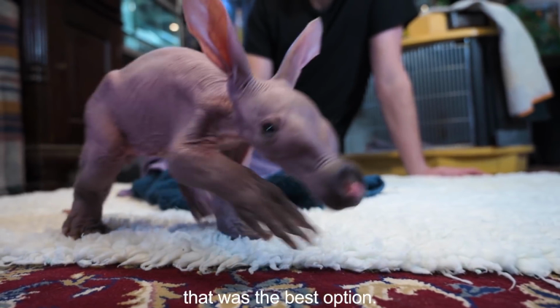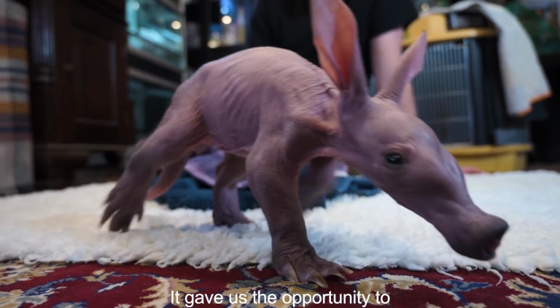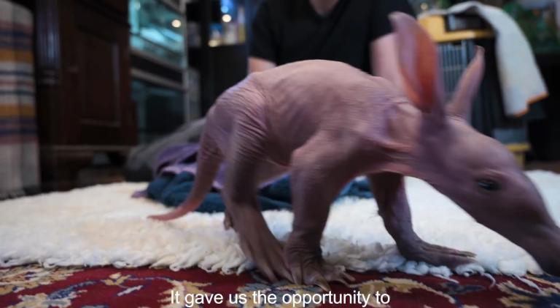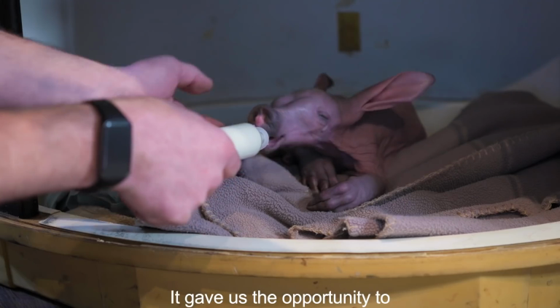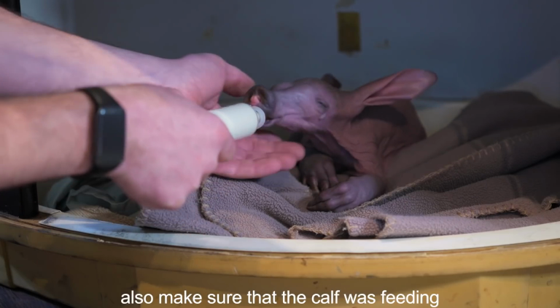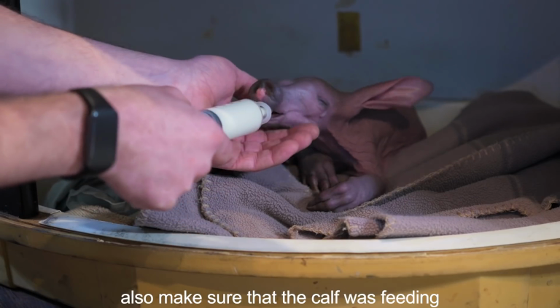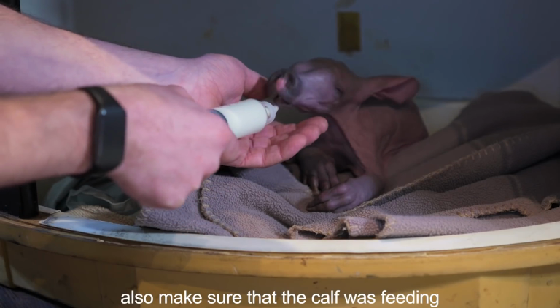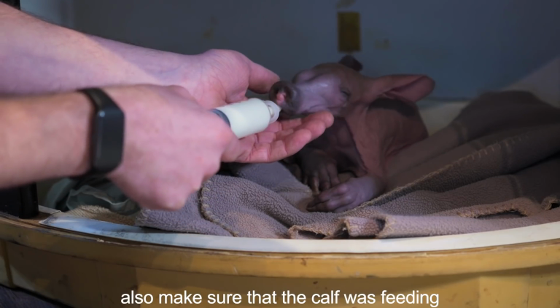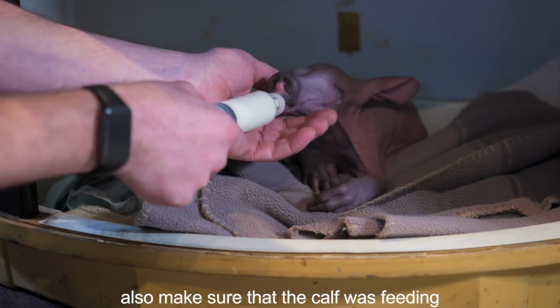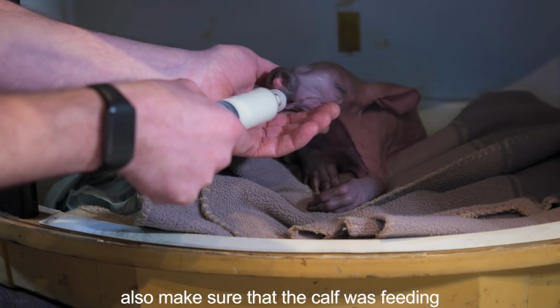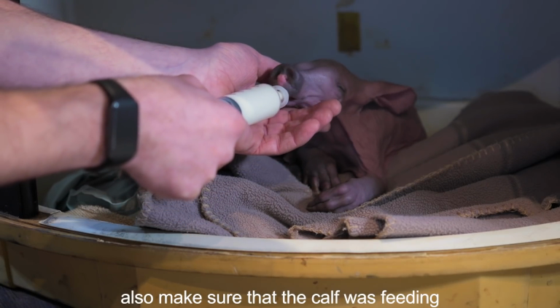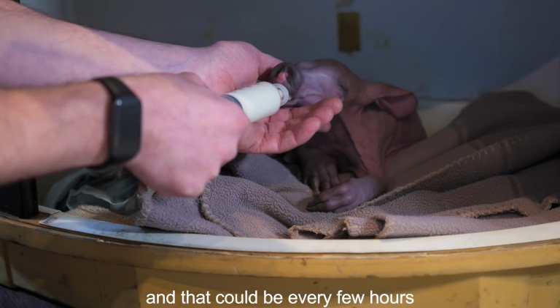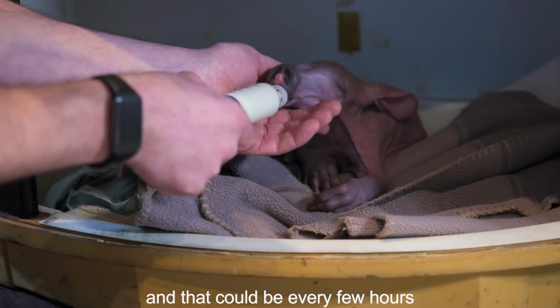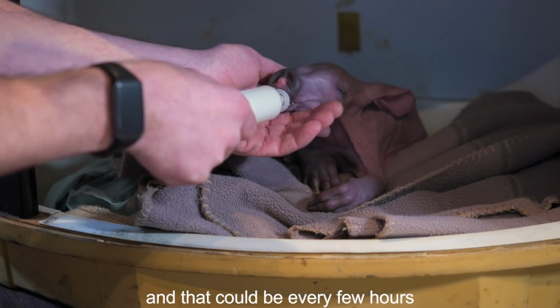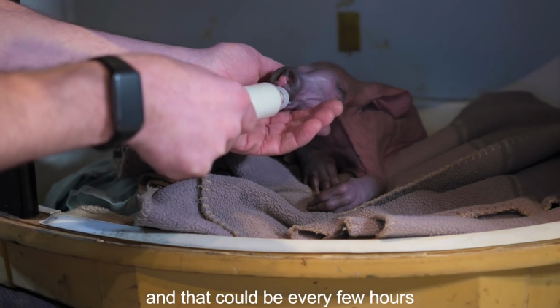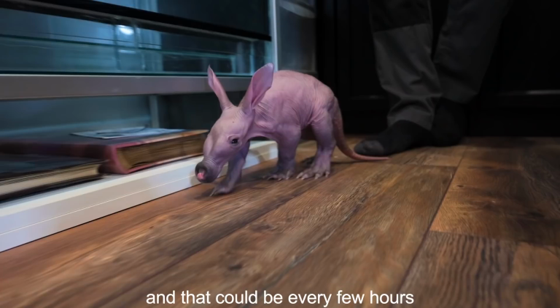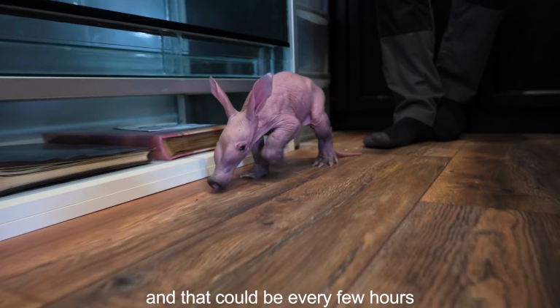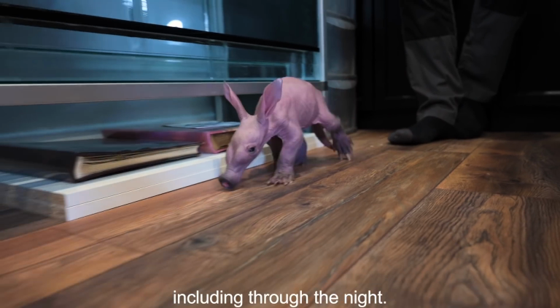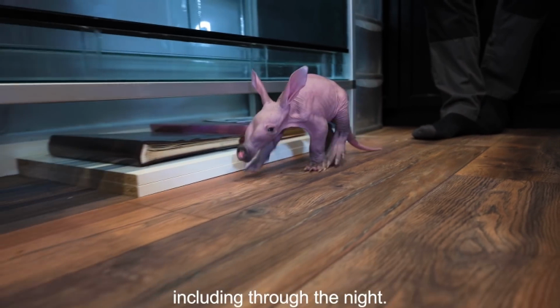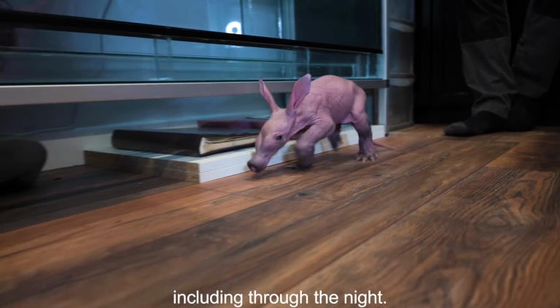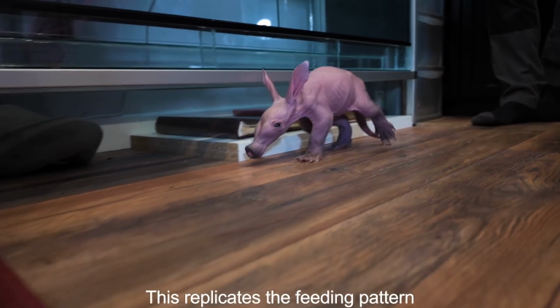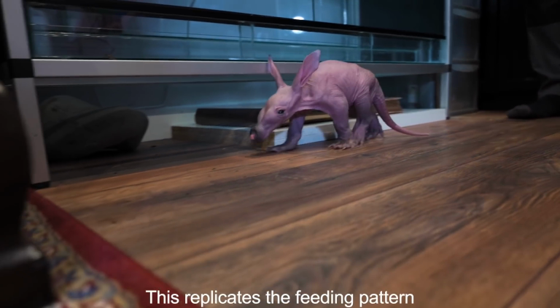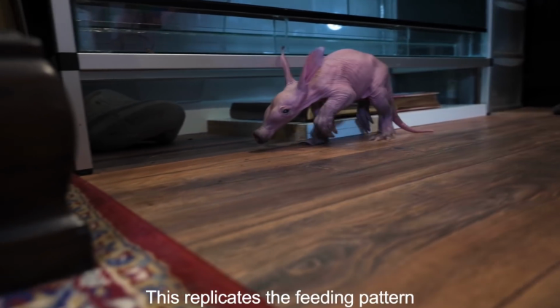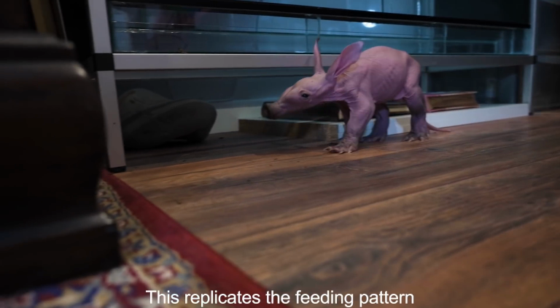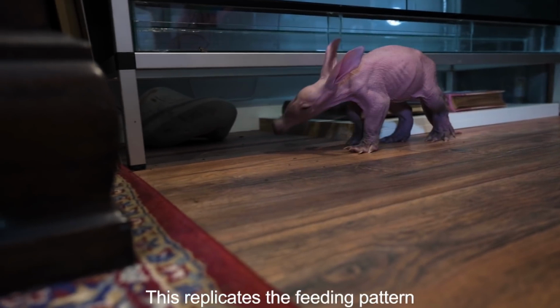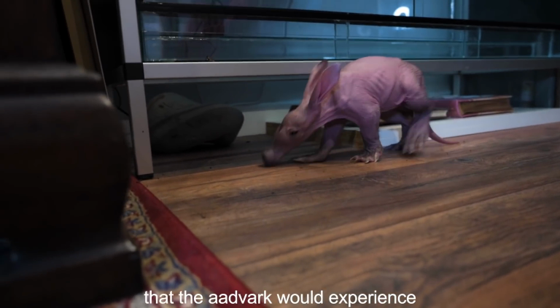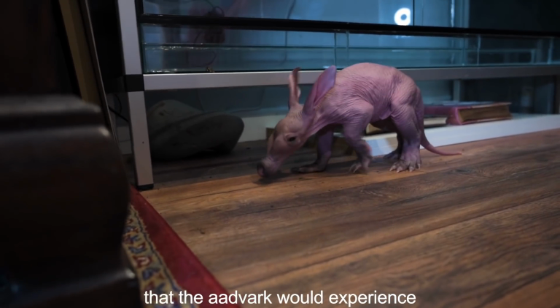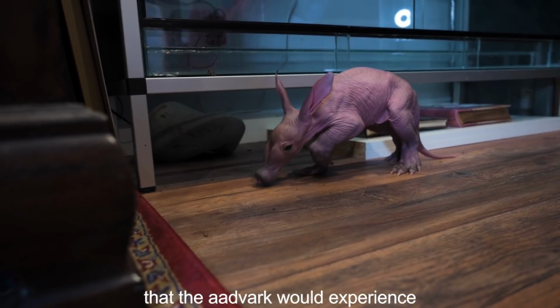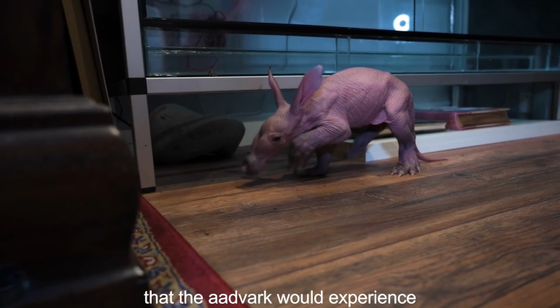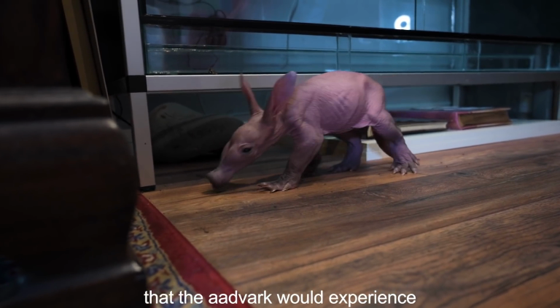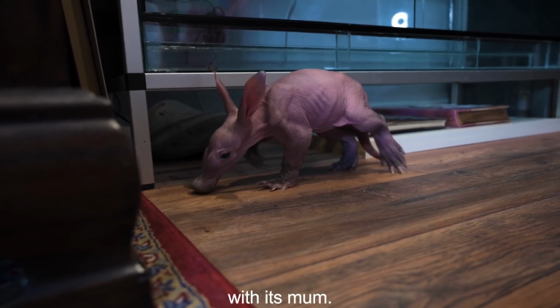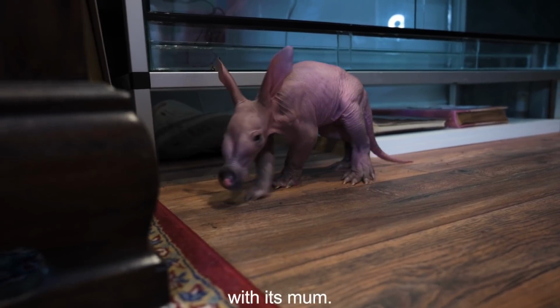It gave us the opportunity to also make sure that the calf was feeding, and that could be every few hours including through the night. This sort of replicates the feeding pattern that the aardvark would experience with its mum.